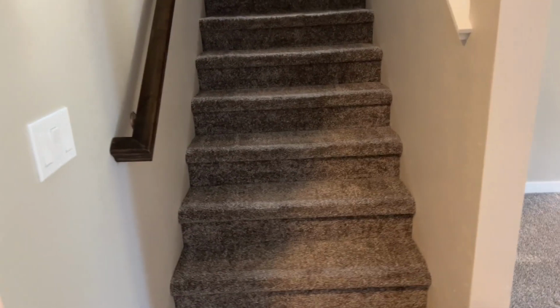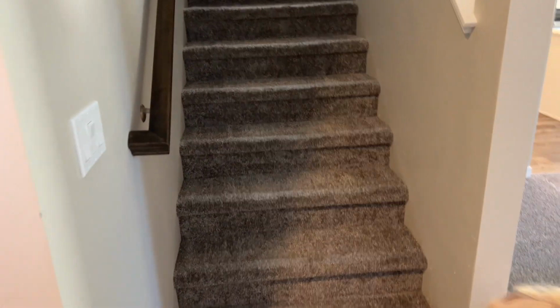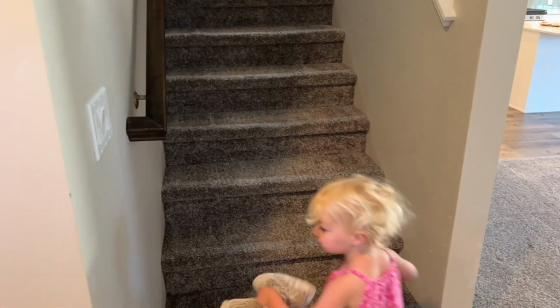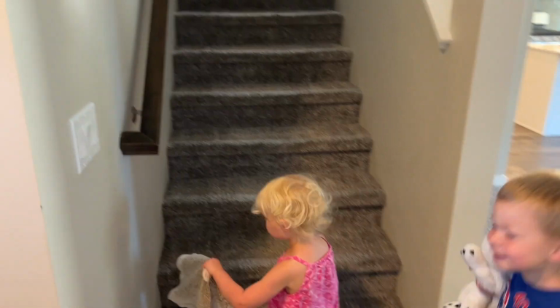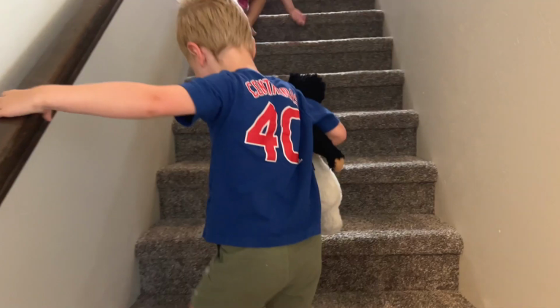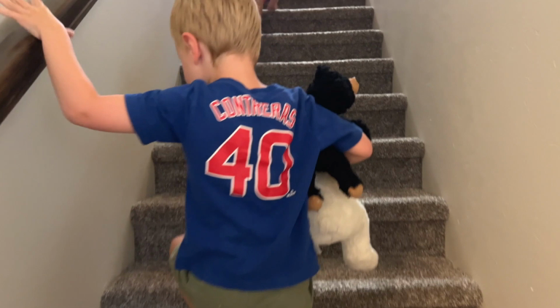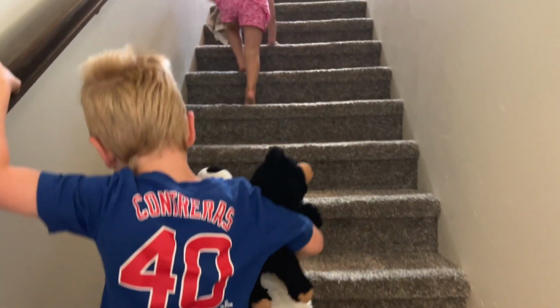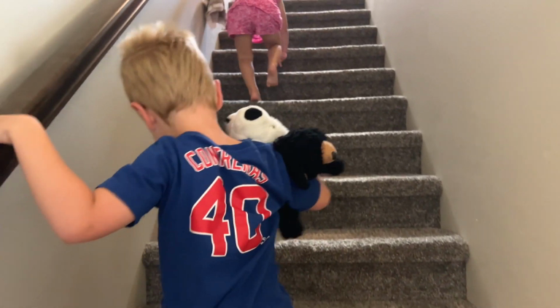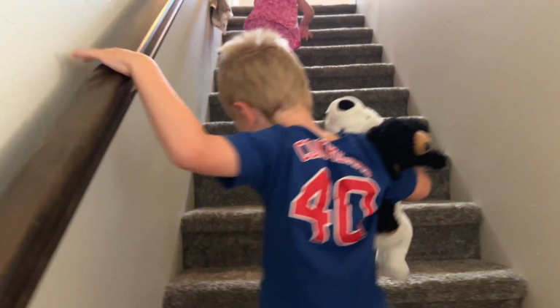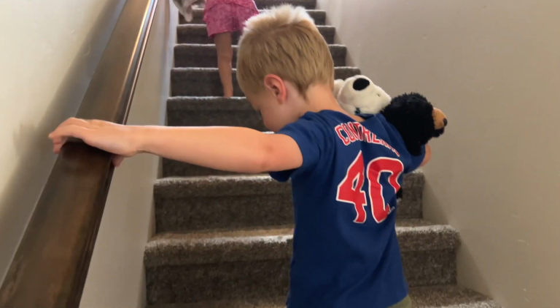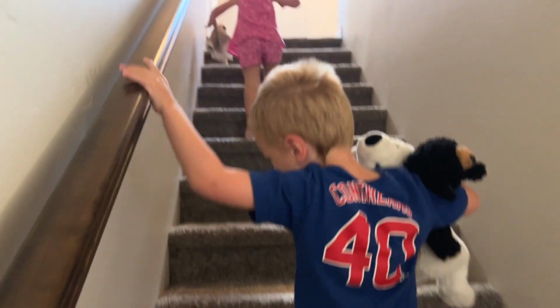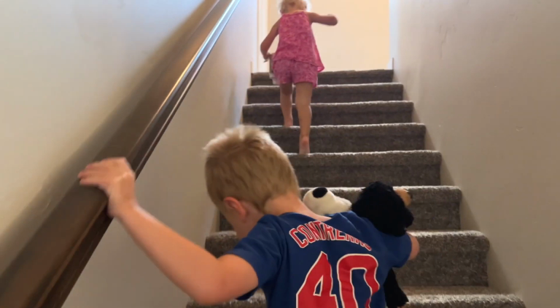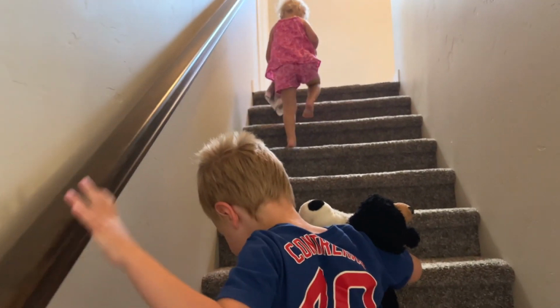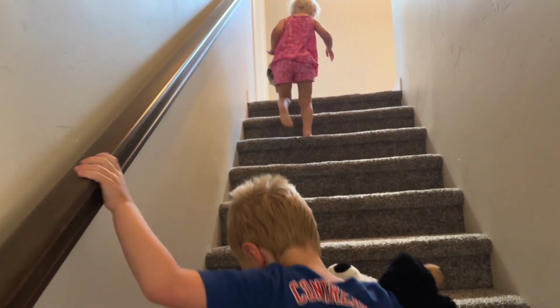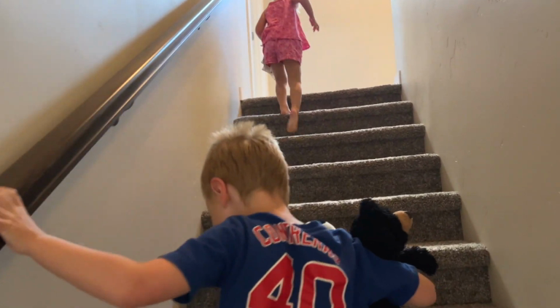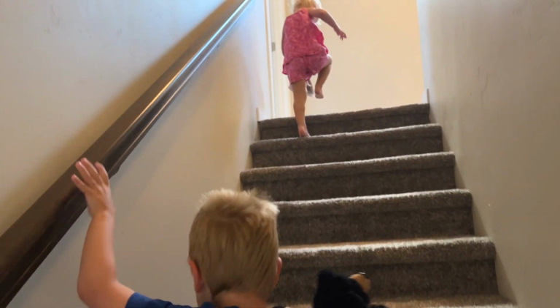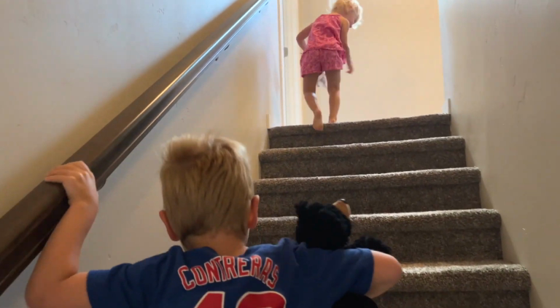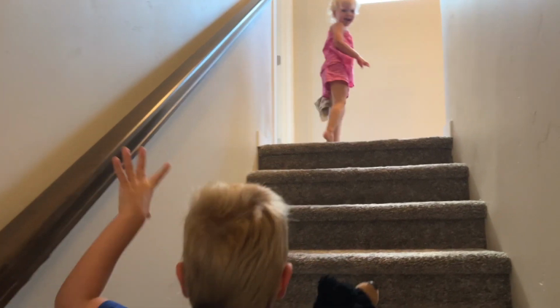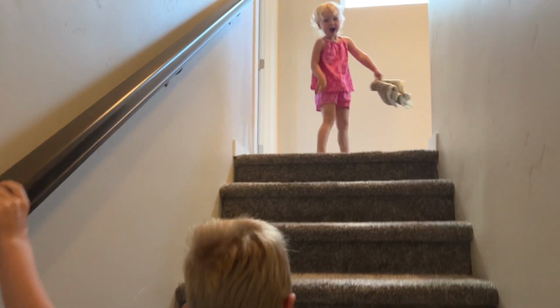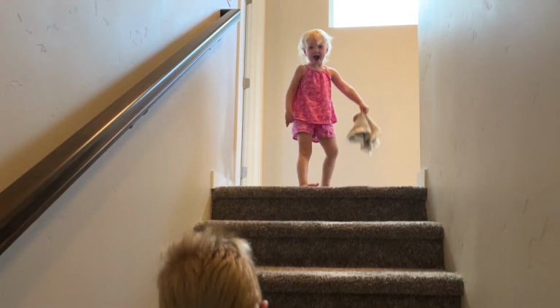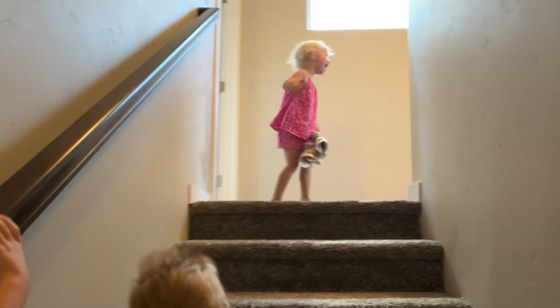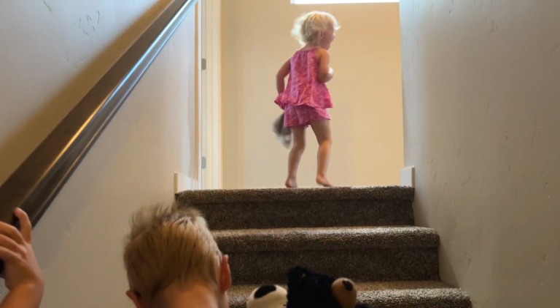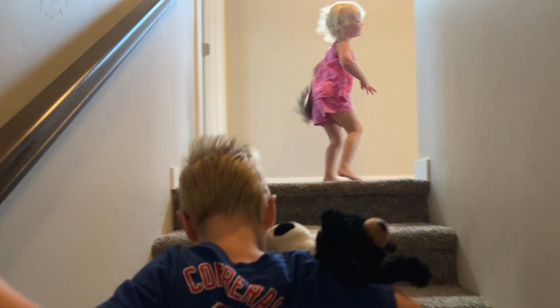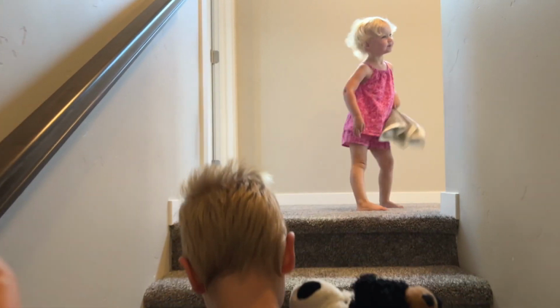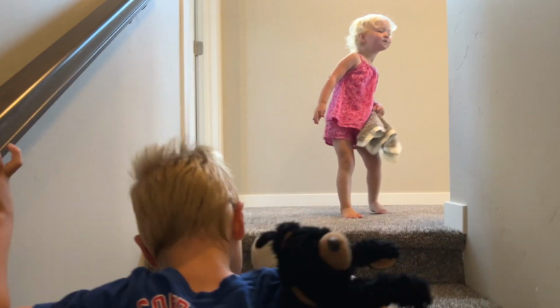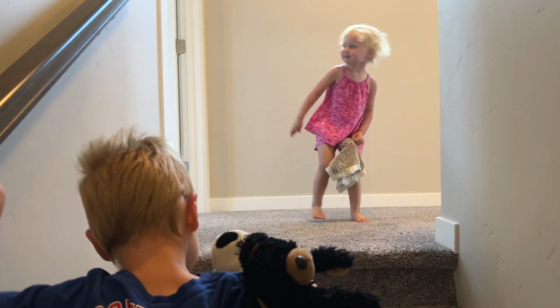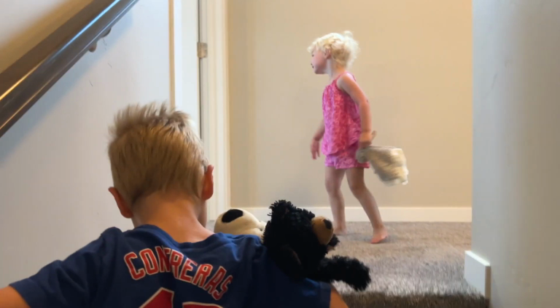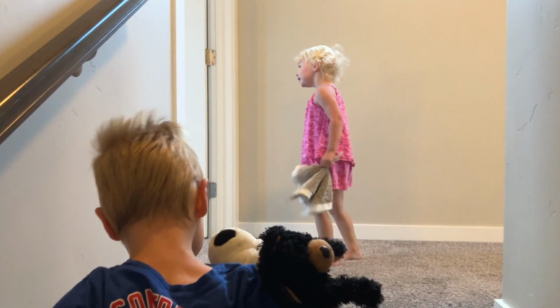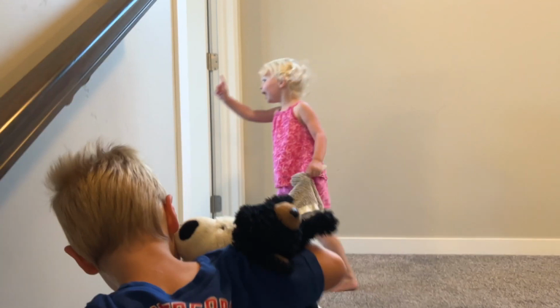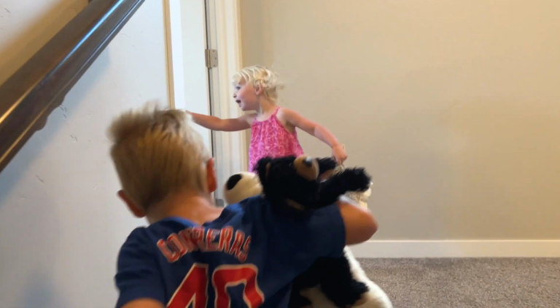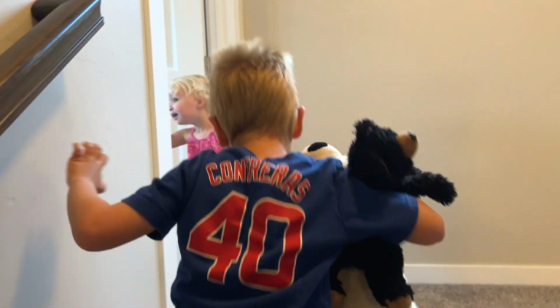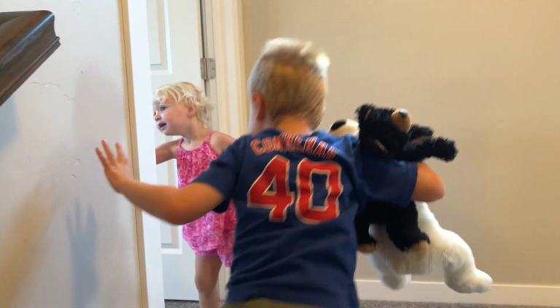The stairs are over here by the front door. We're excited to have an upstairs — that was one of the things we were looking for in this house. And we are renting this house; we did not buy a house. We are renting still, which is great. This is the first time we've had a backyard ever with our kids.